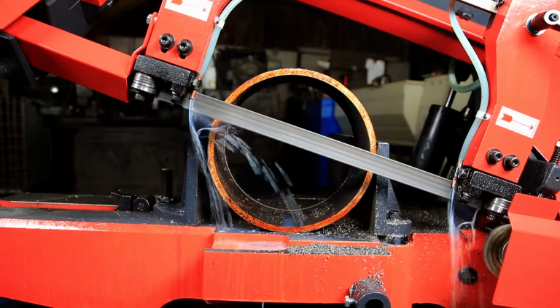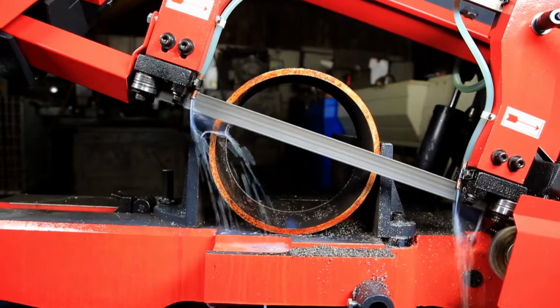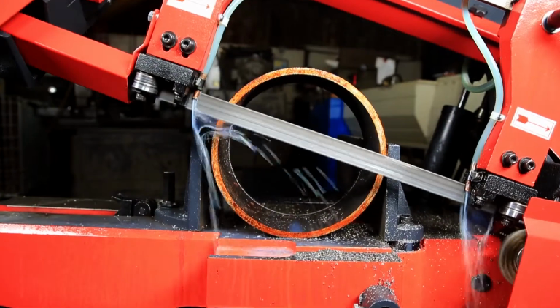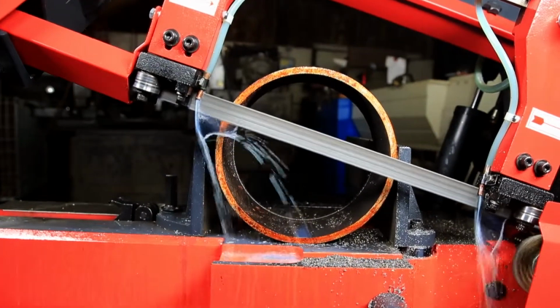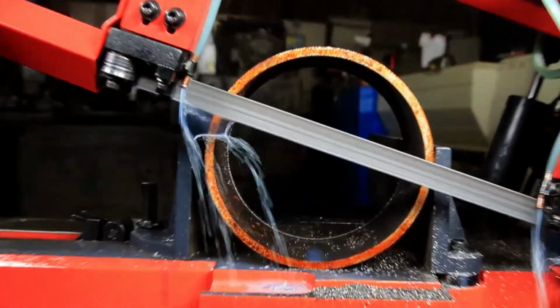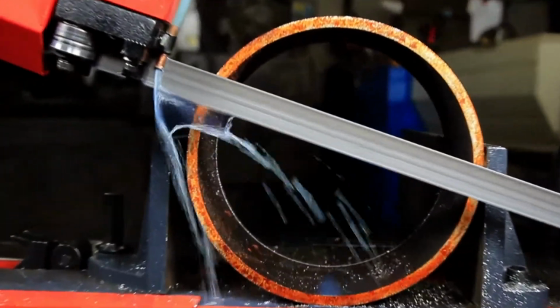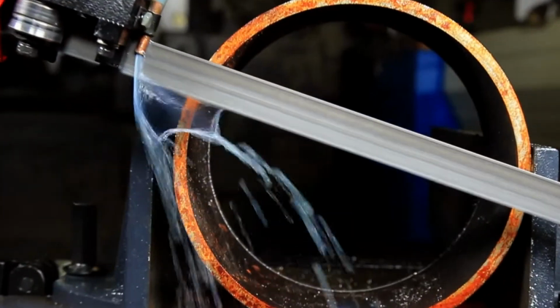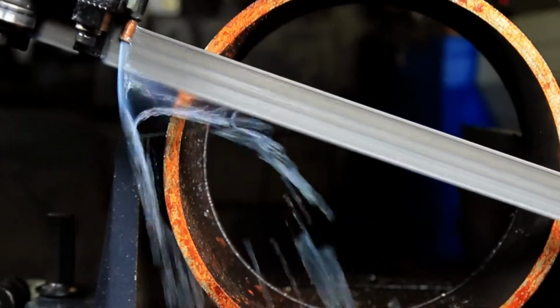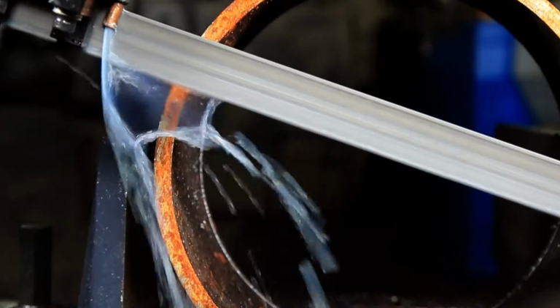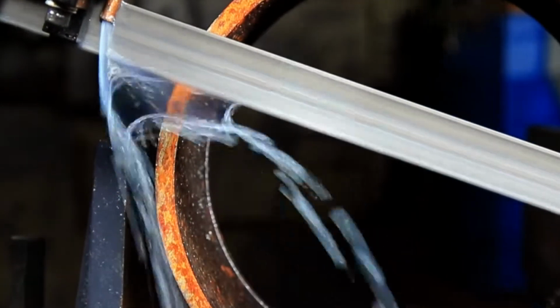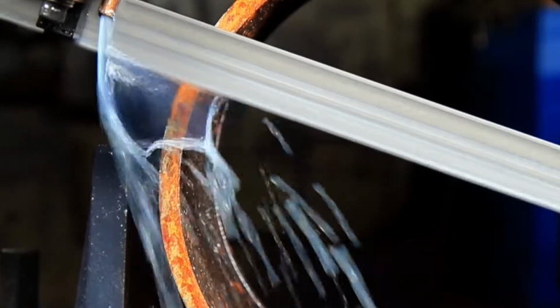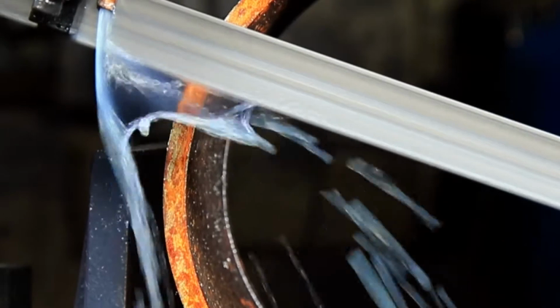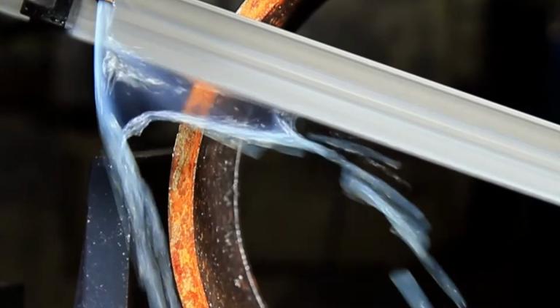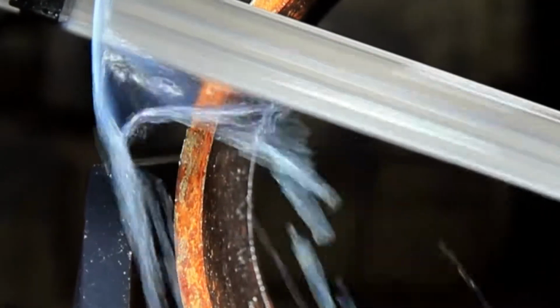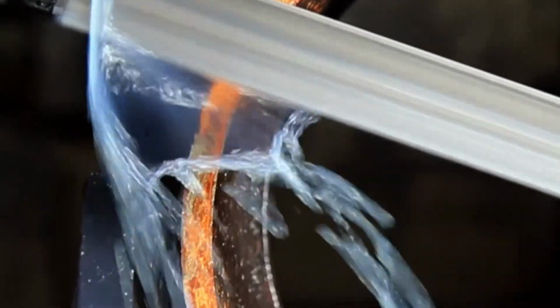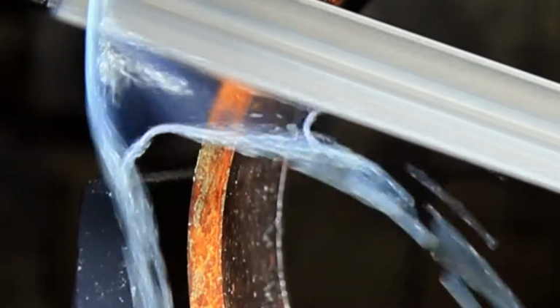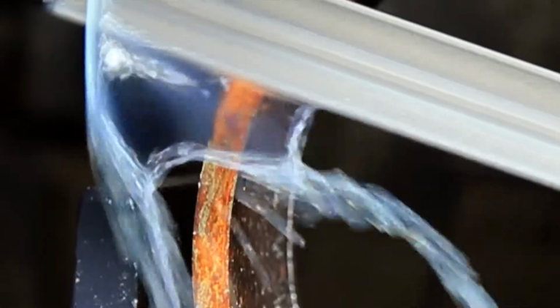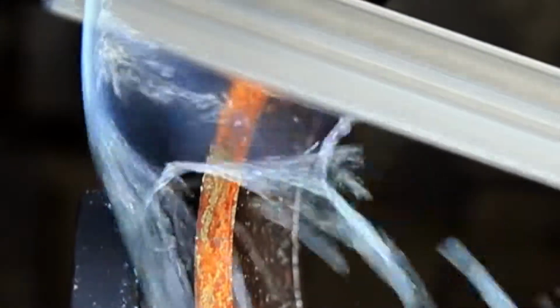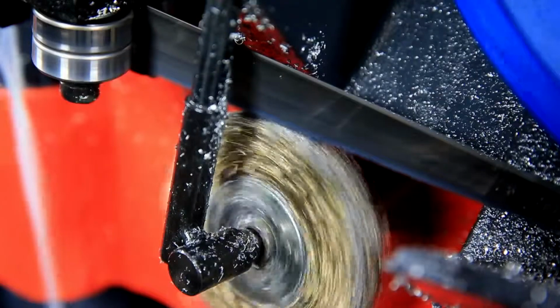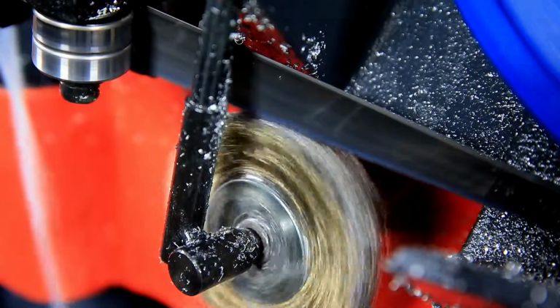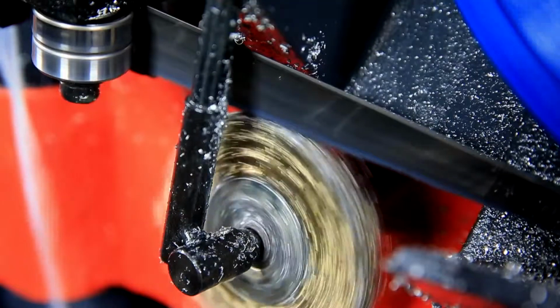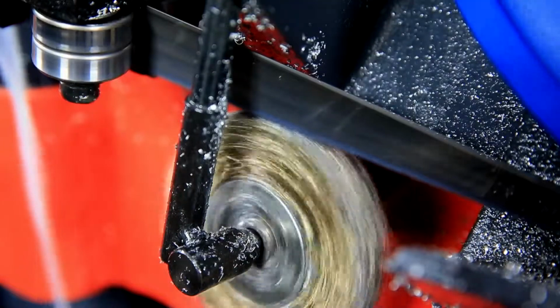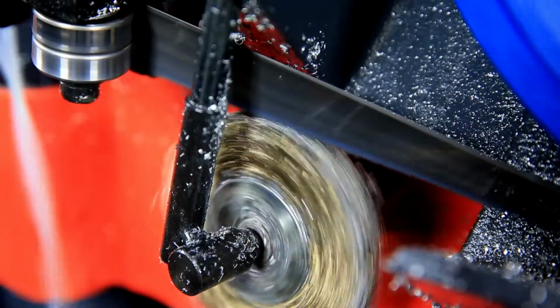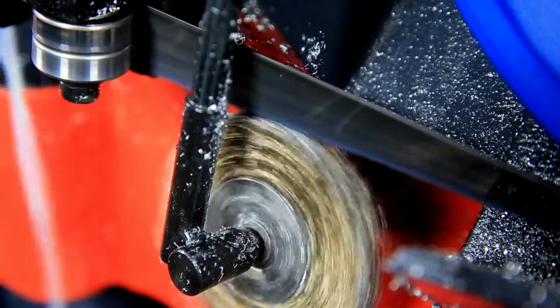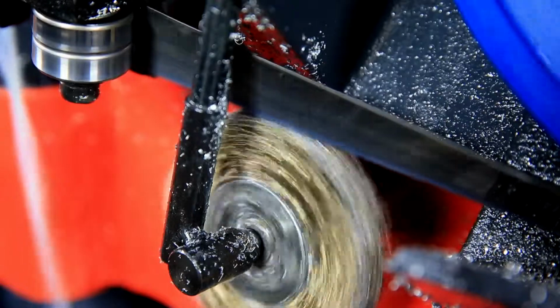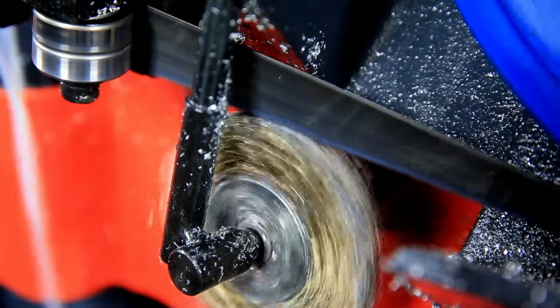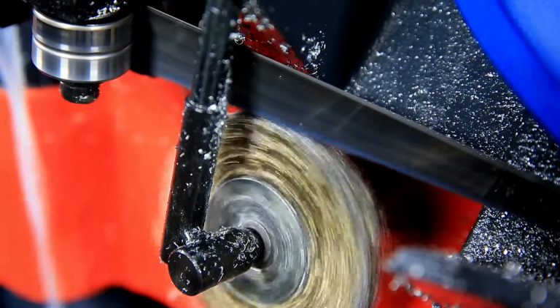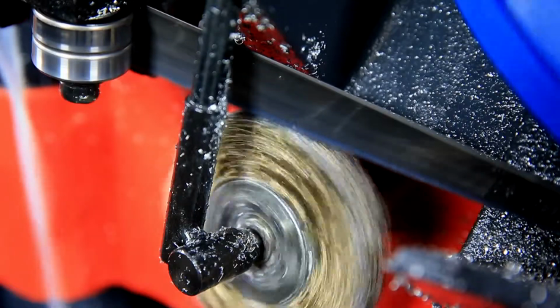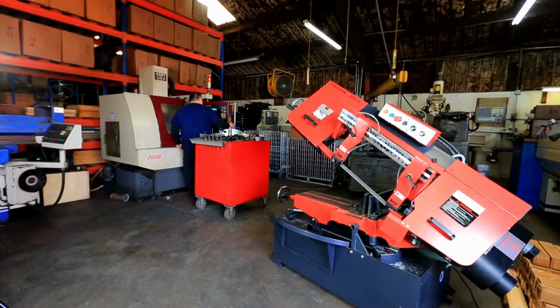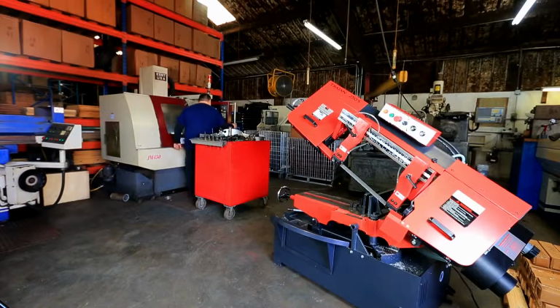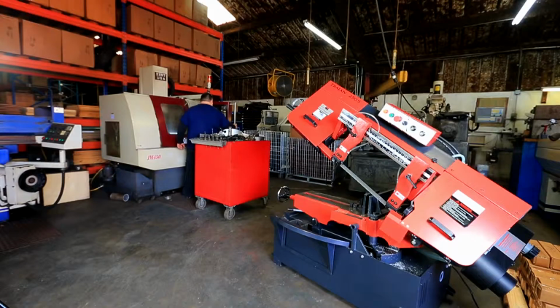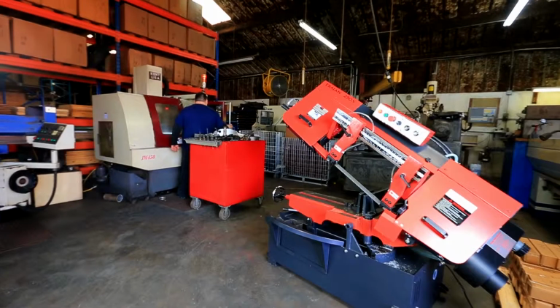To keep the Trajan 250S from overheating and to extend blade life, we built it with a self-contained coolant system. We also included a chip brush to remove chips from the blade gullets during cutting.